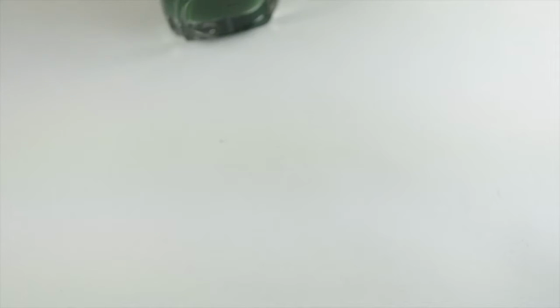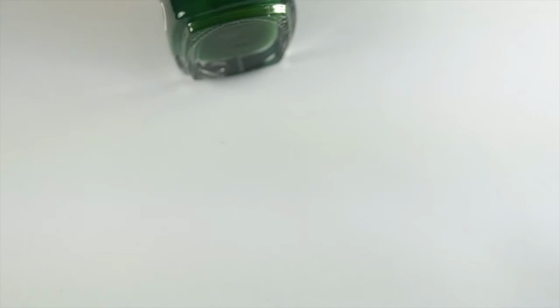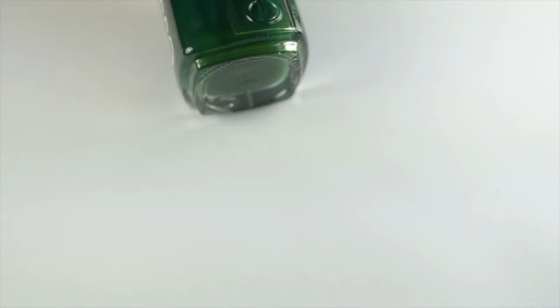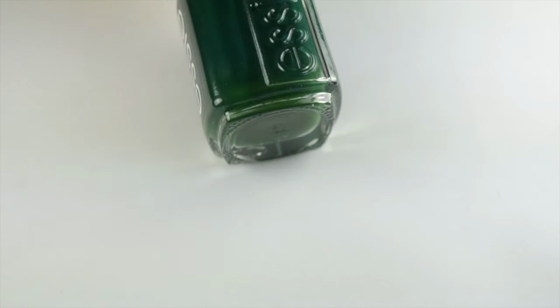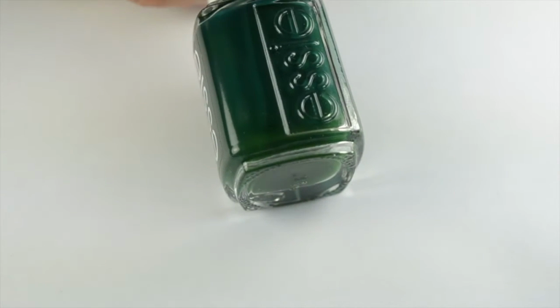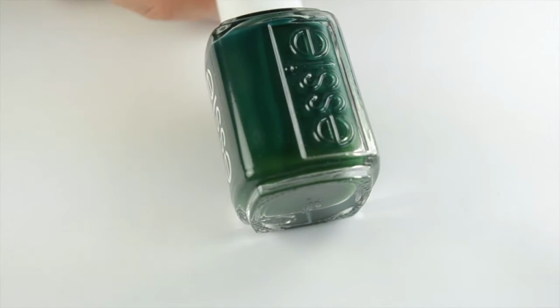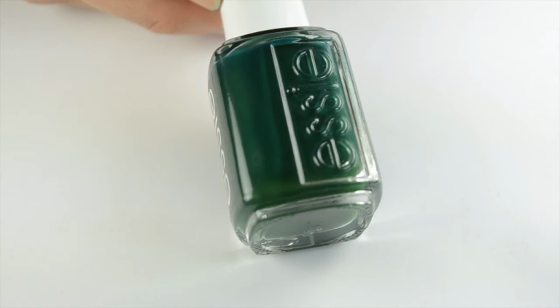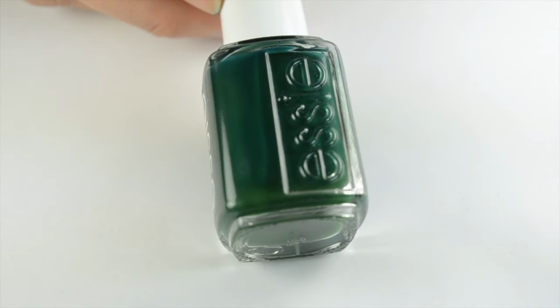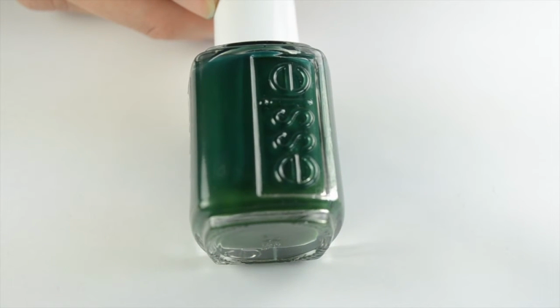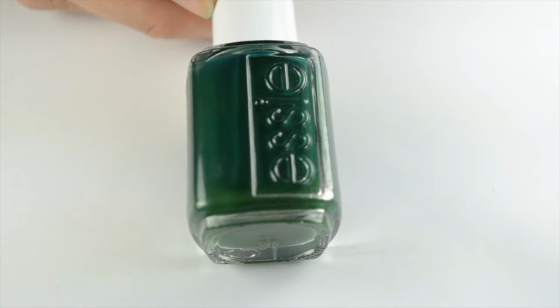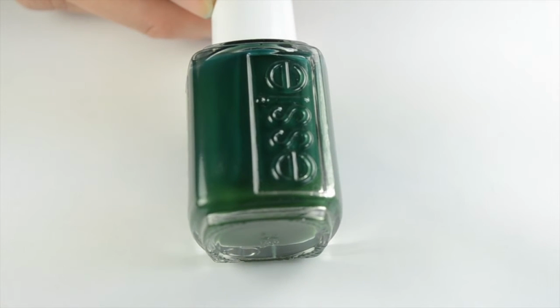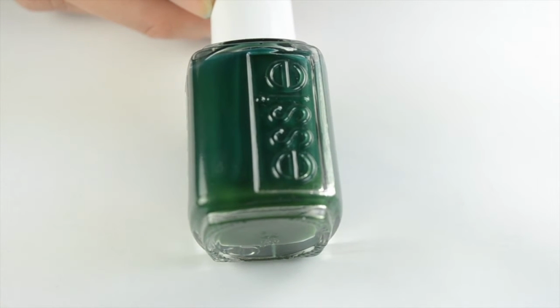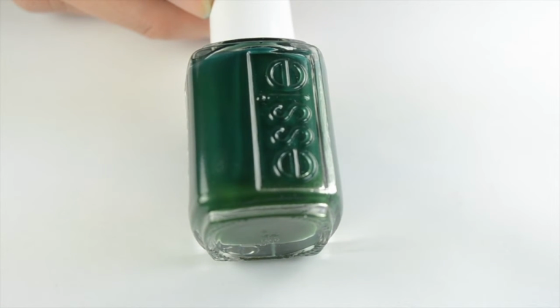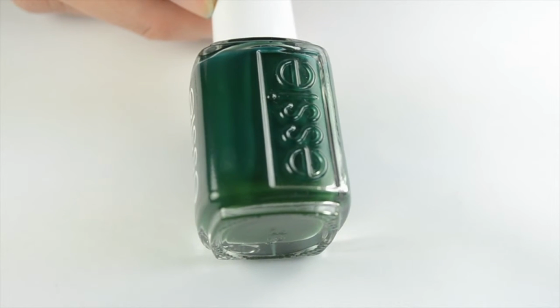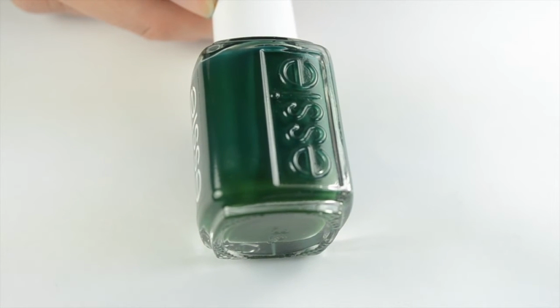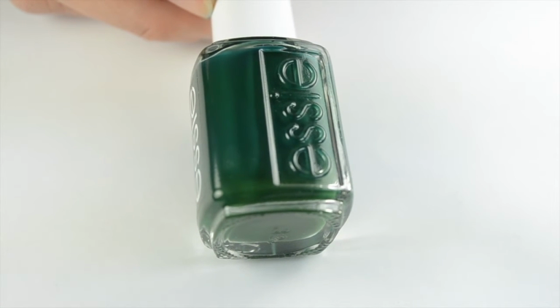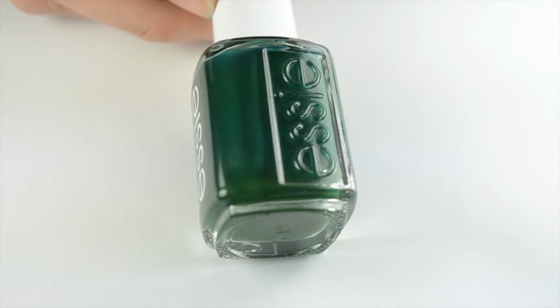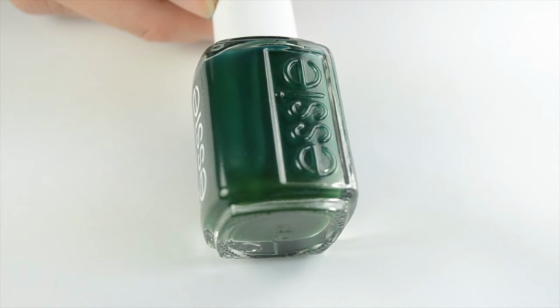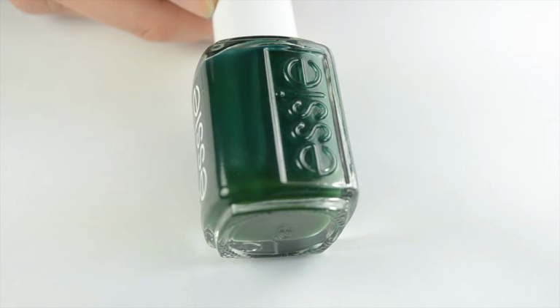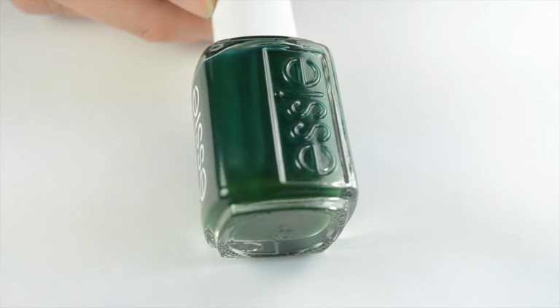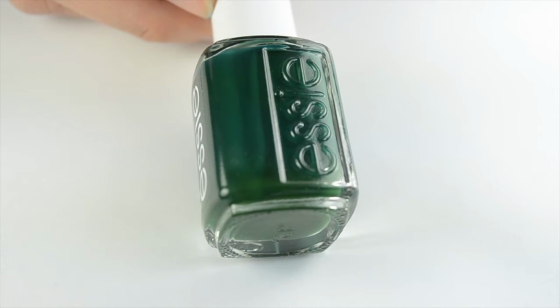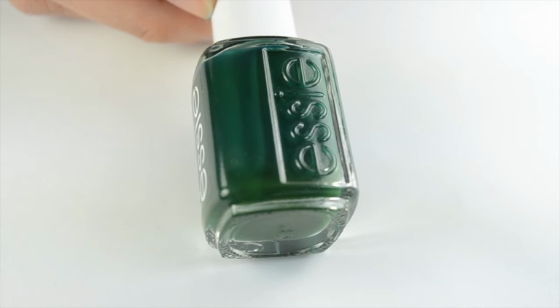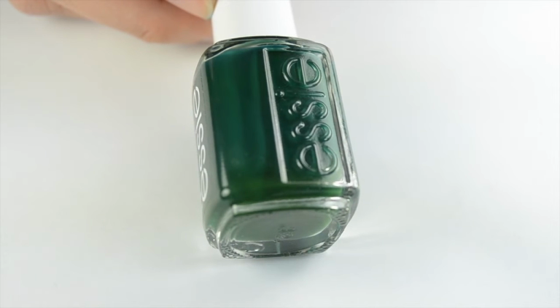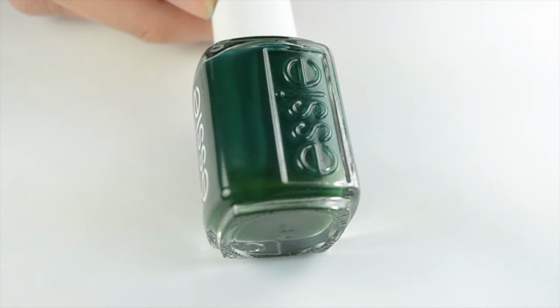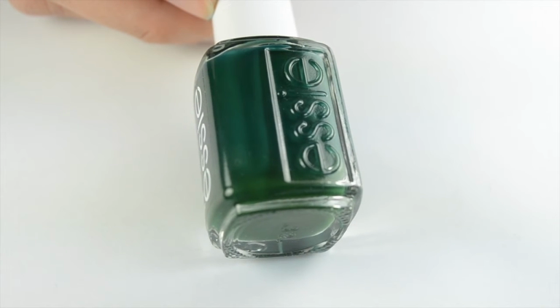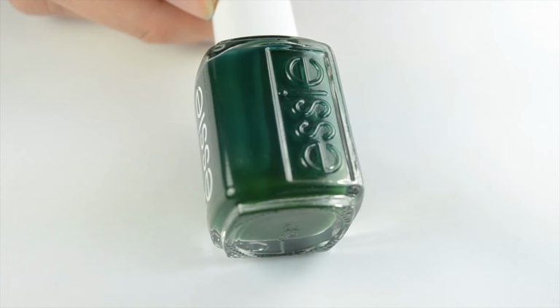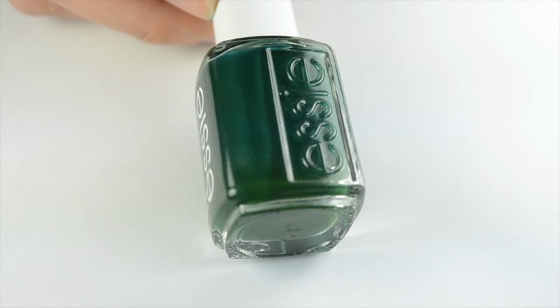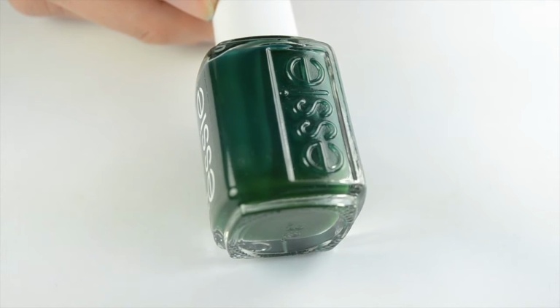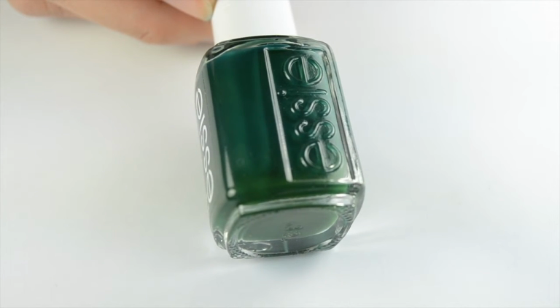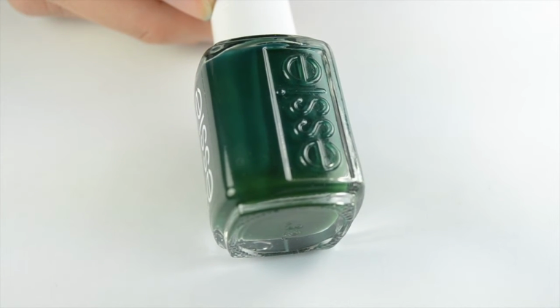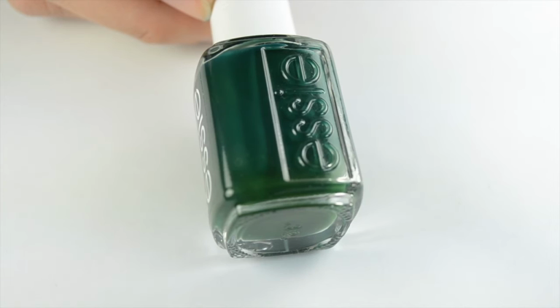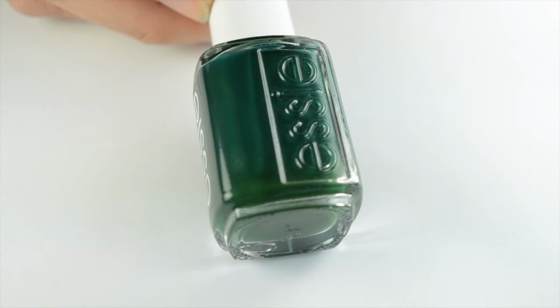The polish I am featuring today is Essie Off Tropic. This is new from their spring collection. I pick 10 favorites each season and do a fun nail design for each. This is the sixth one that I've done so far, and you can check out the other ones on my channel as well.